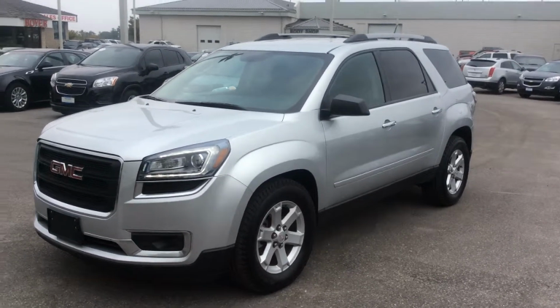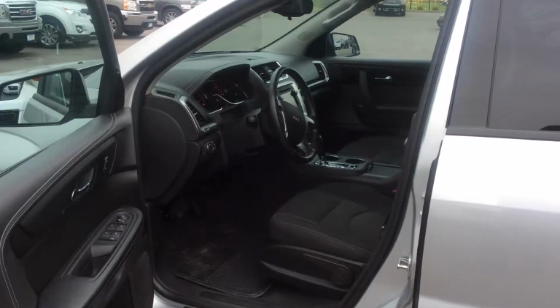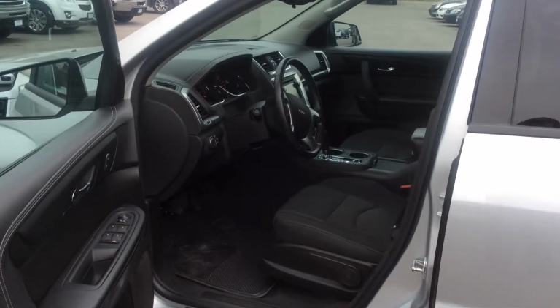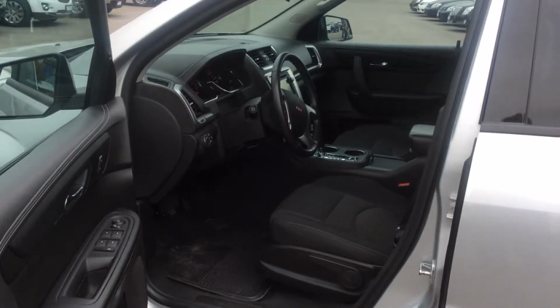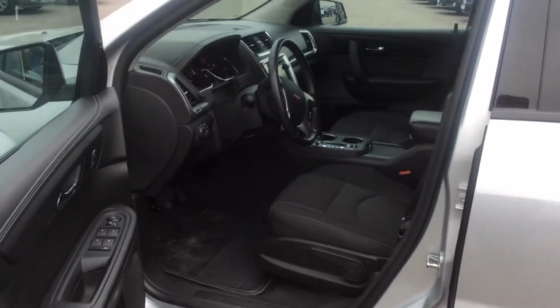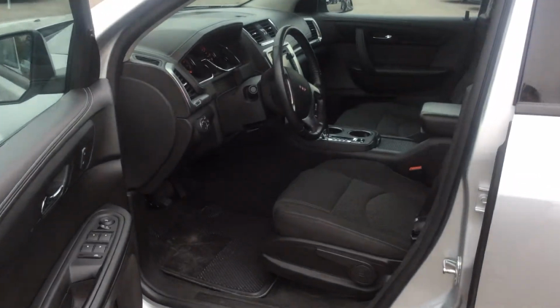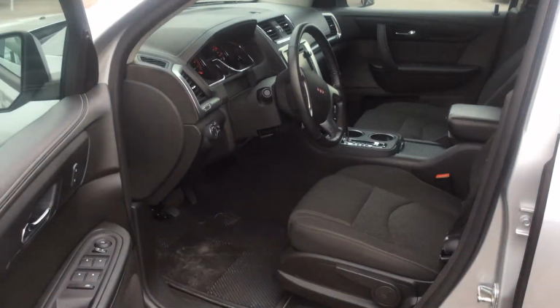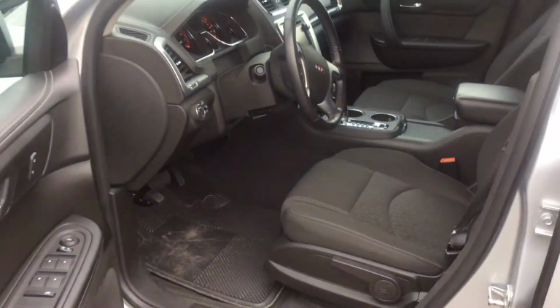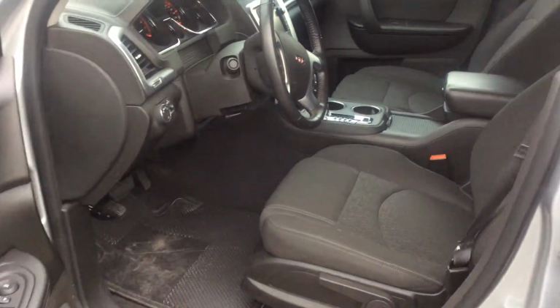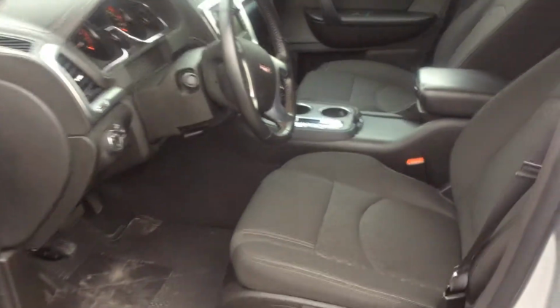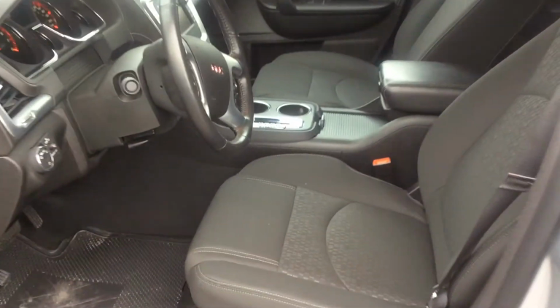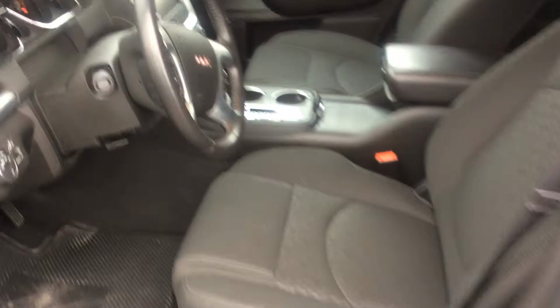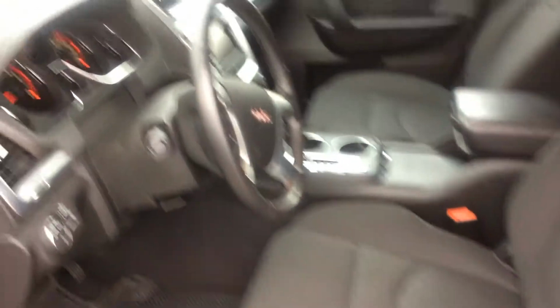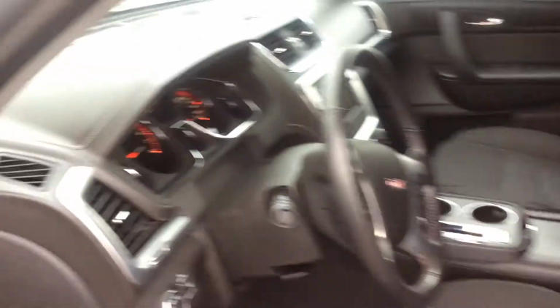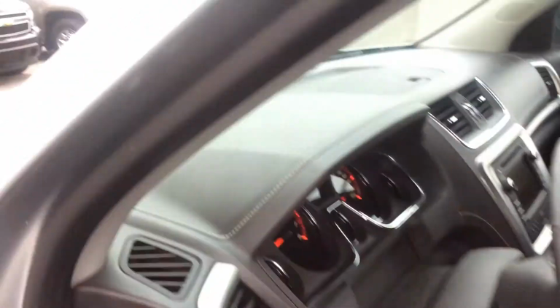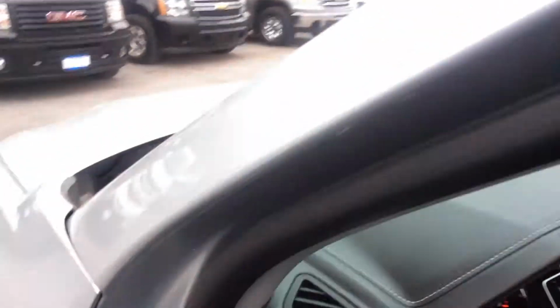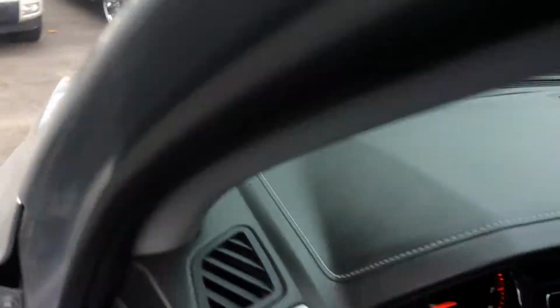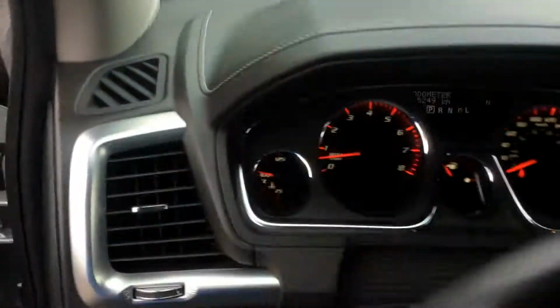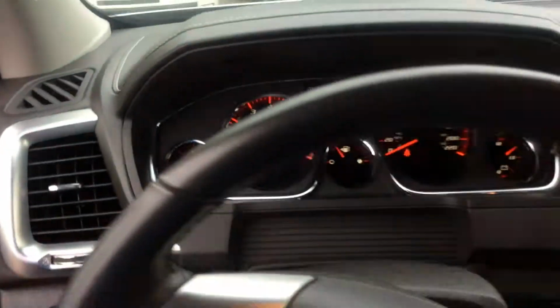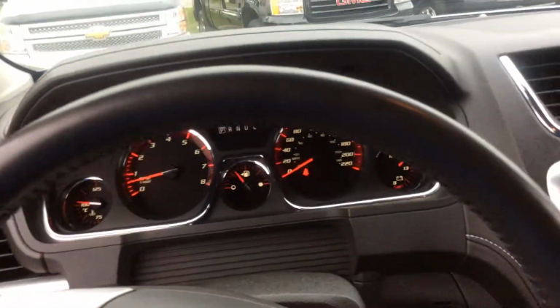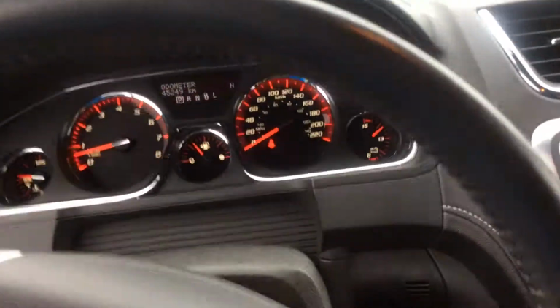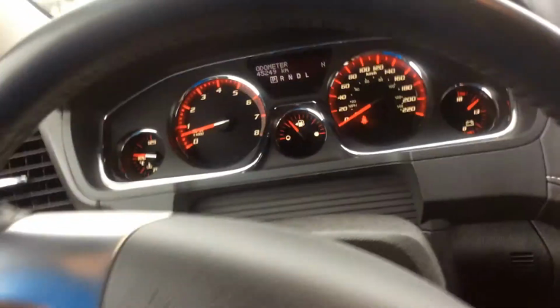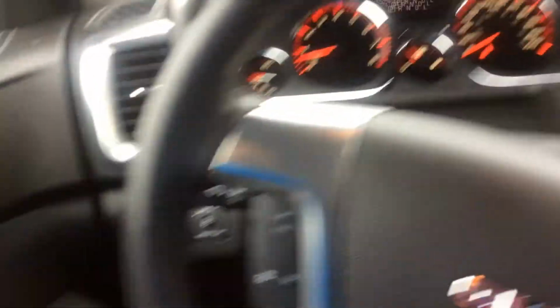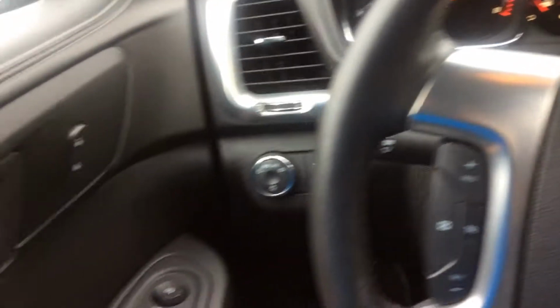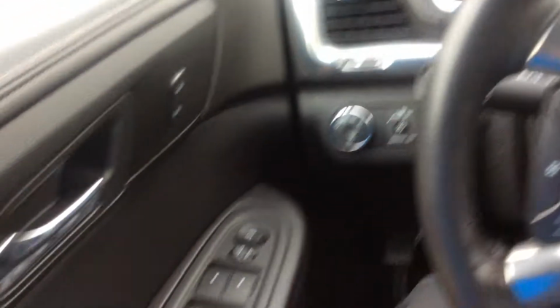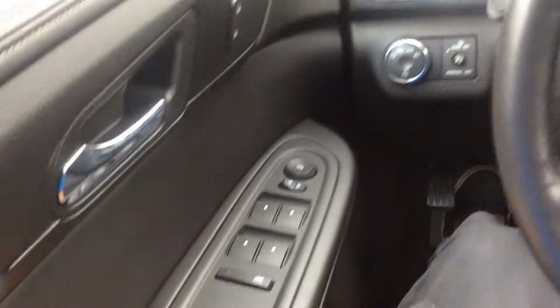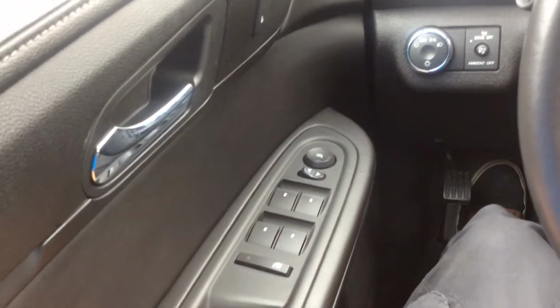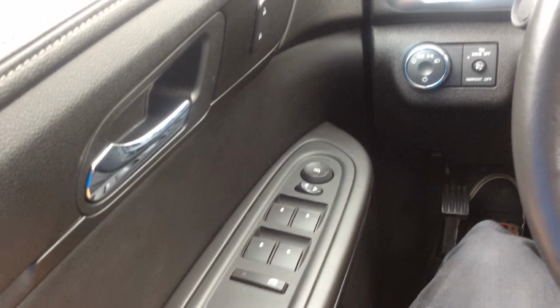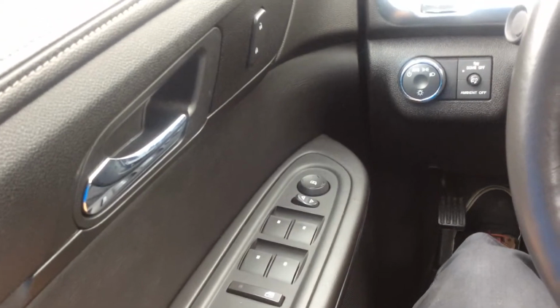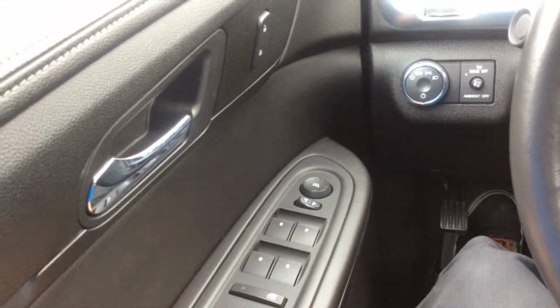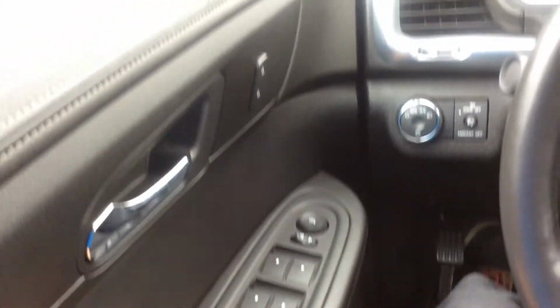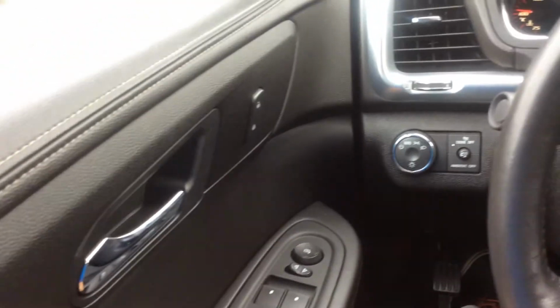On the inside of this Acadia it's very nice and clean. It's got cloth interior, power windows, power mirrors, and power locks.